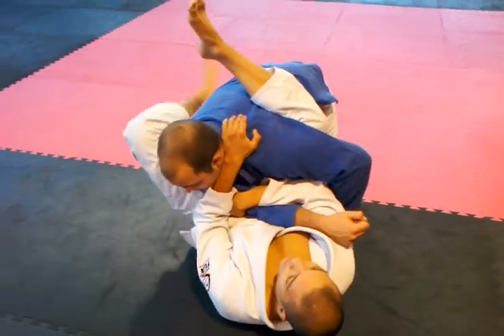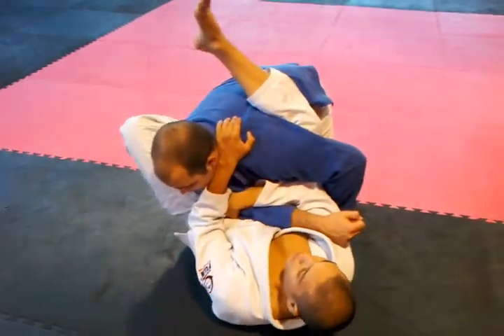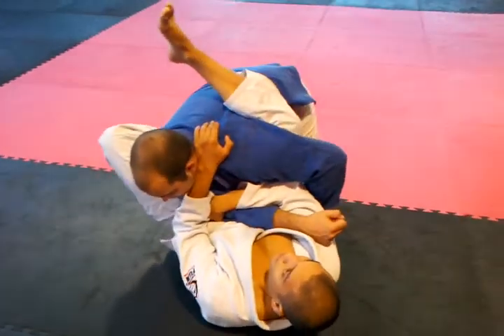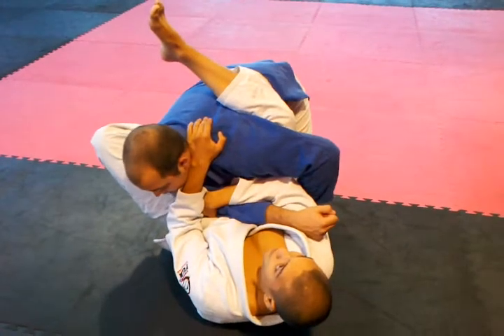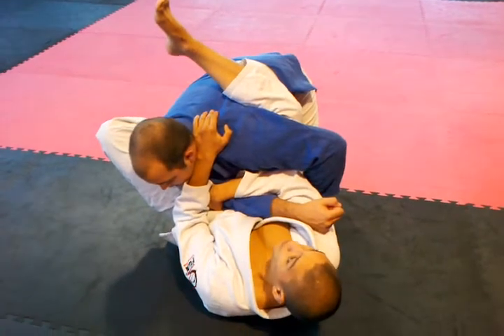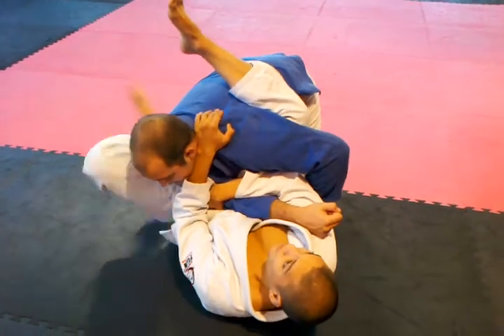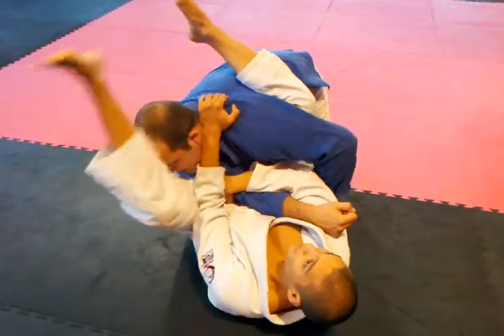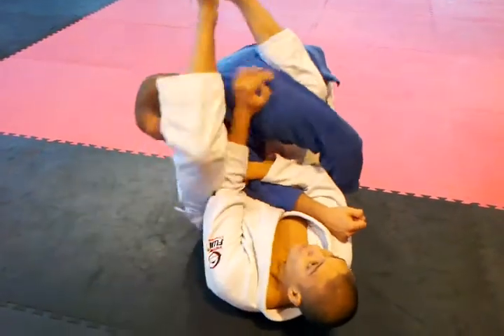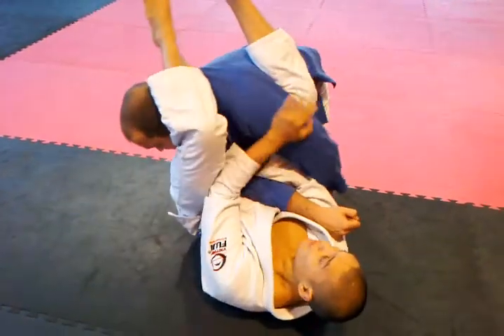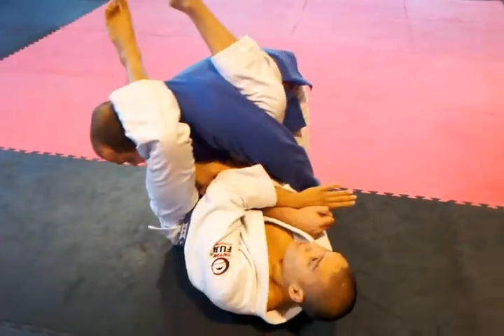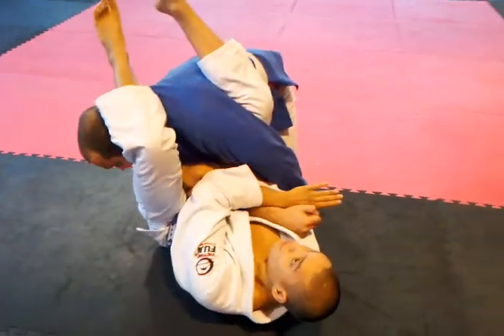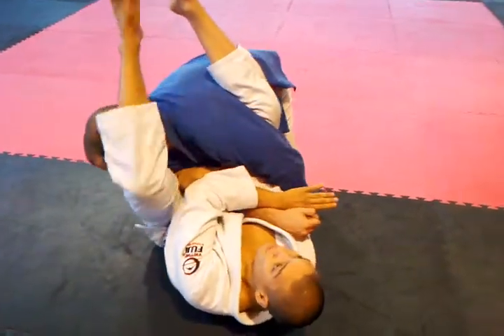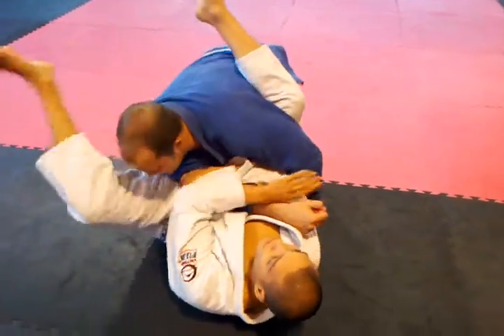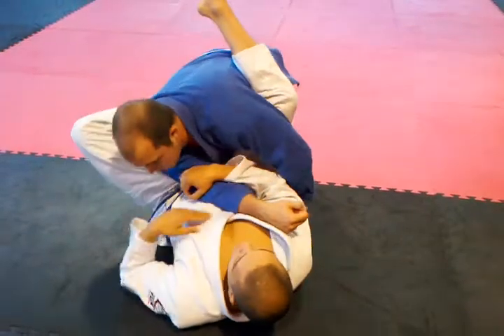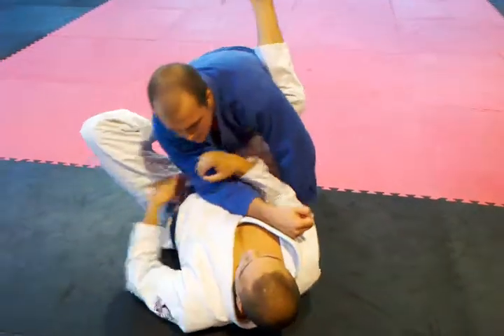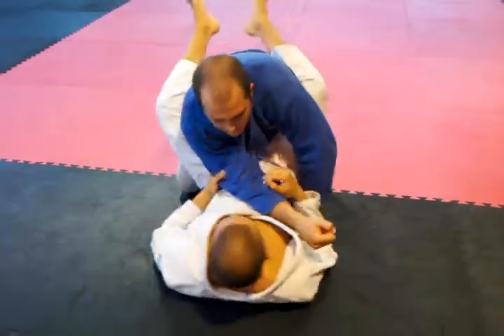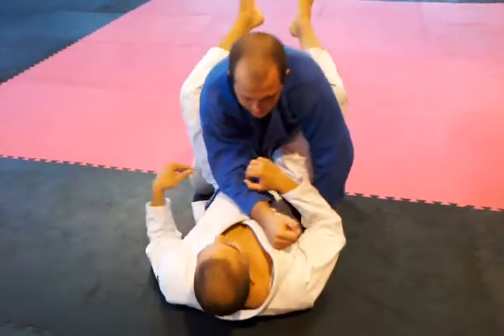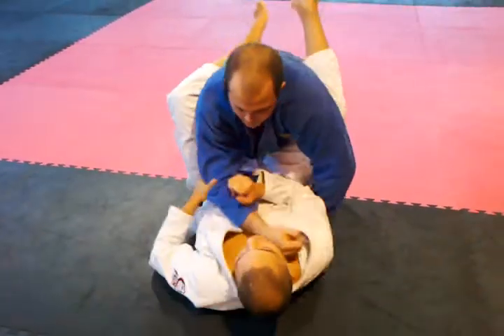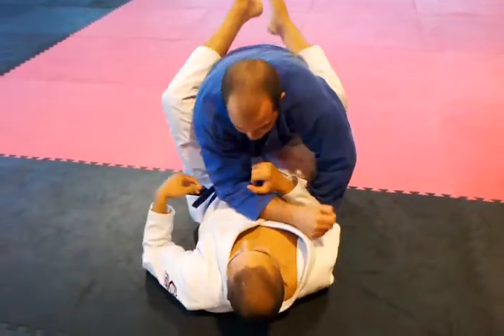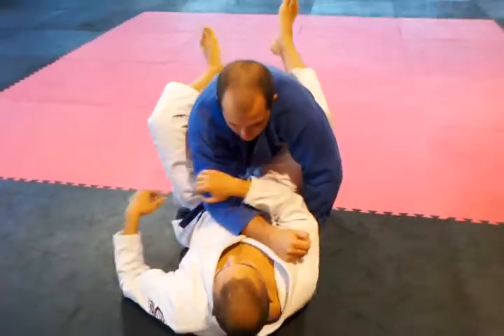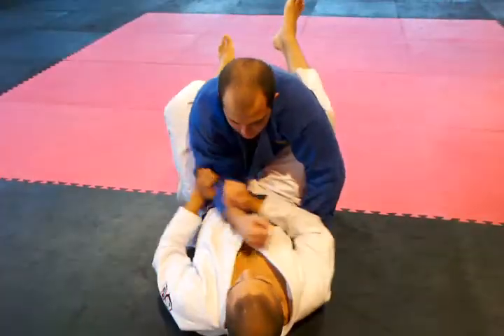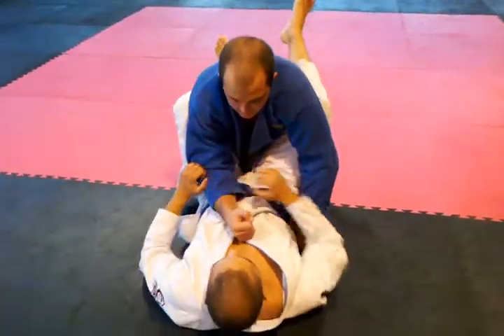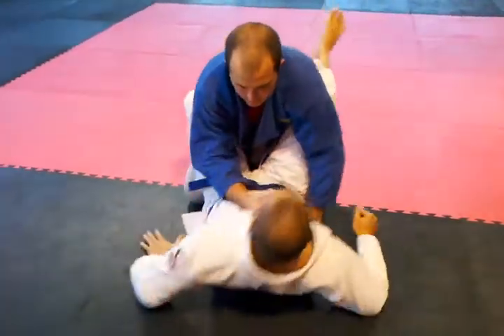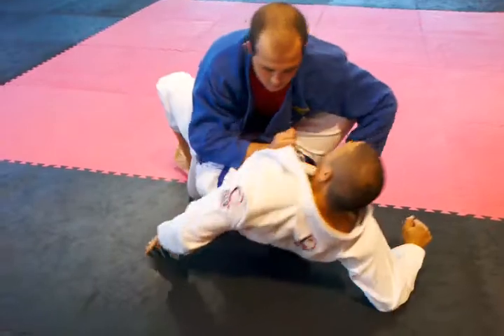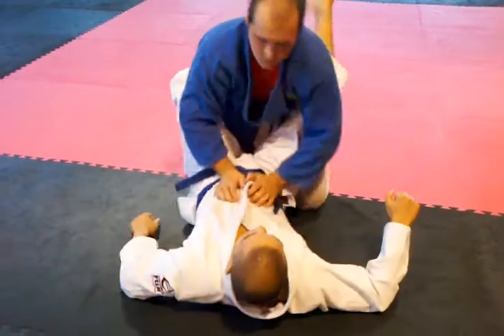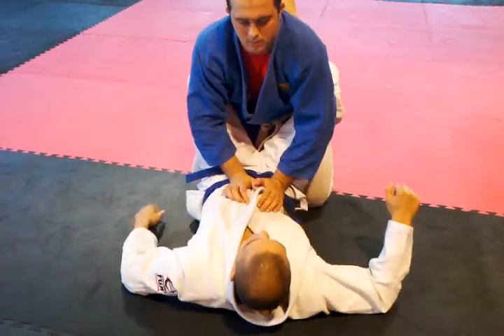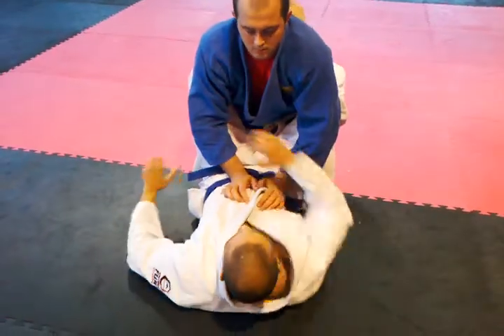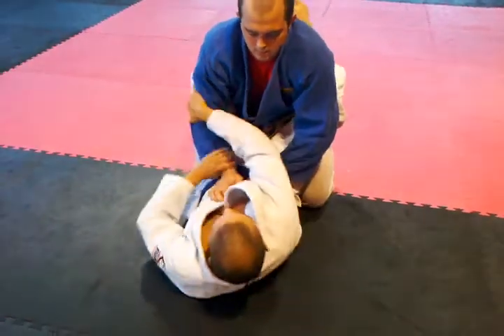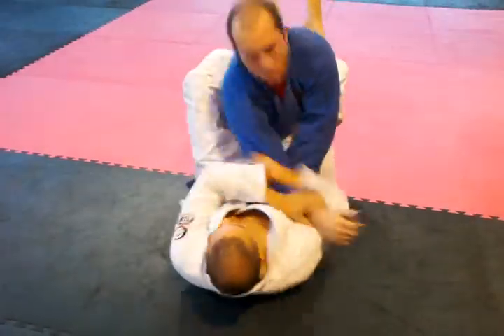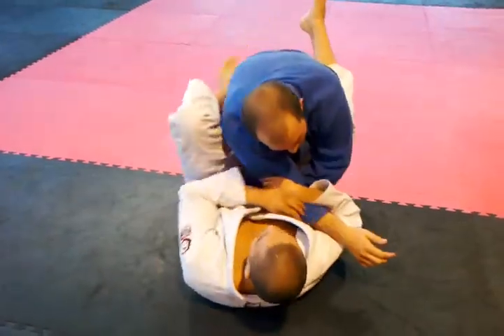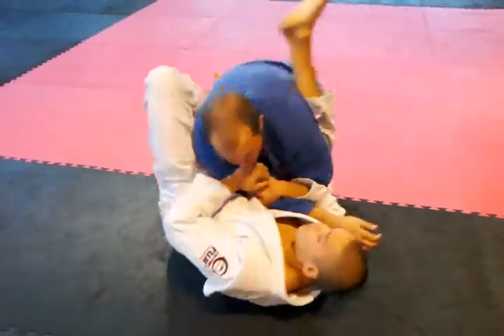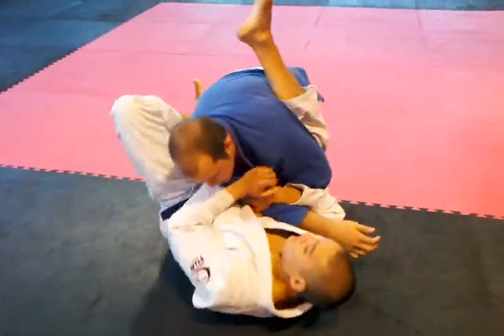You can kind of keep them here for a while sometimes, depending on how strong they are, but eventually you're always looking for this. So let's try this one because we're here — stay at good posture, tricep, arm drag basically.